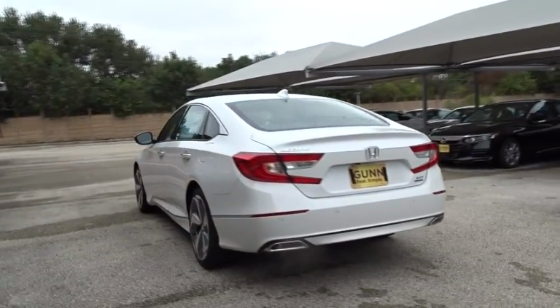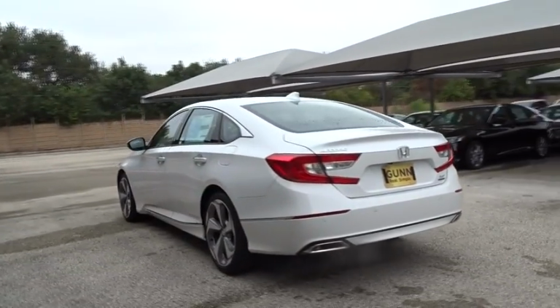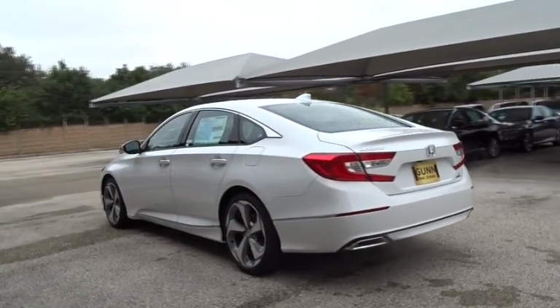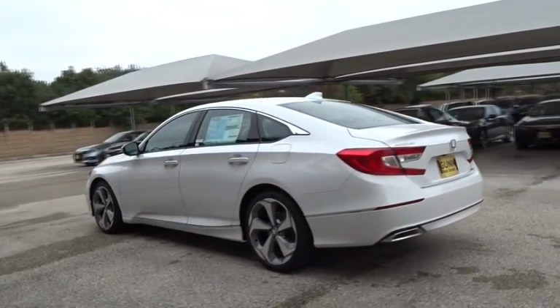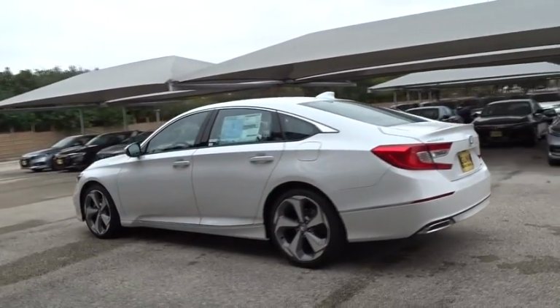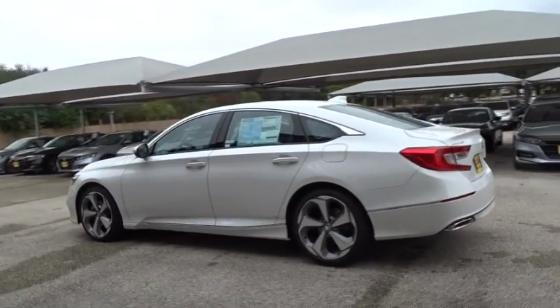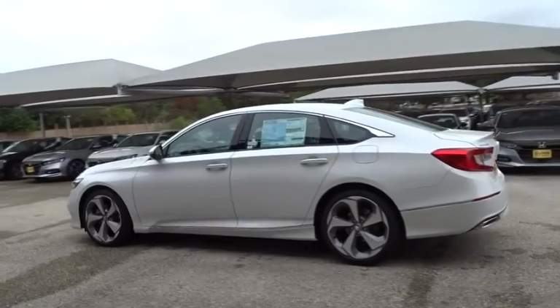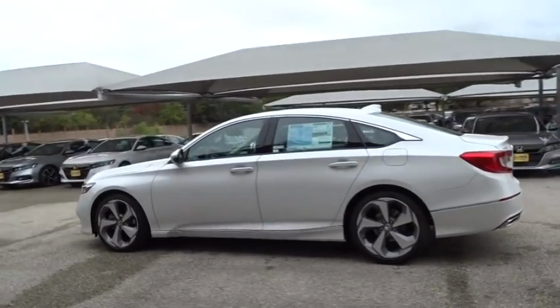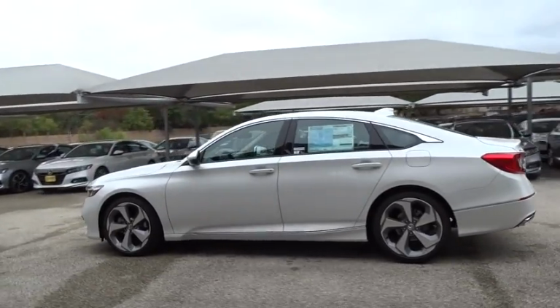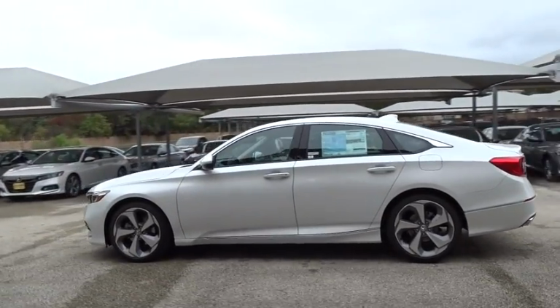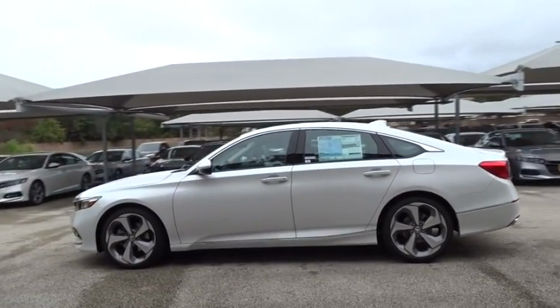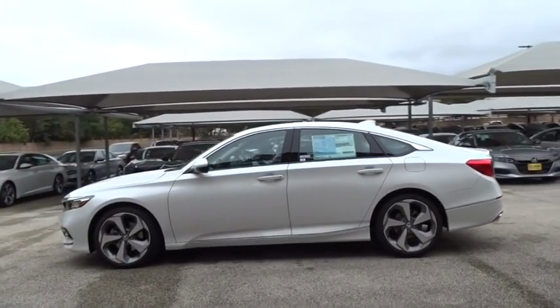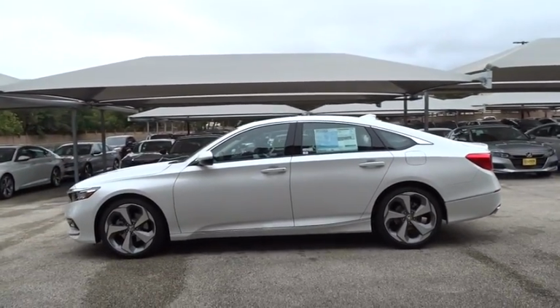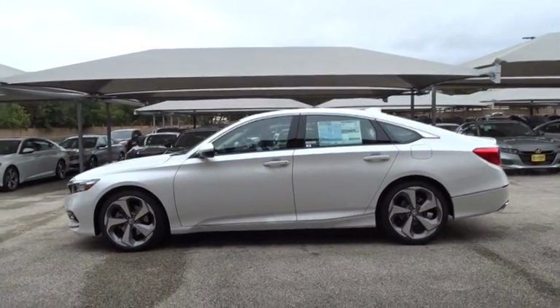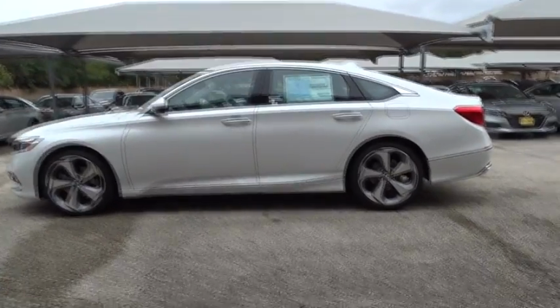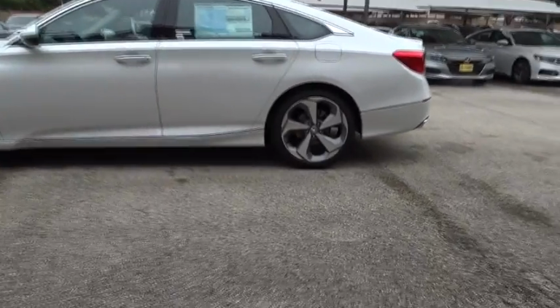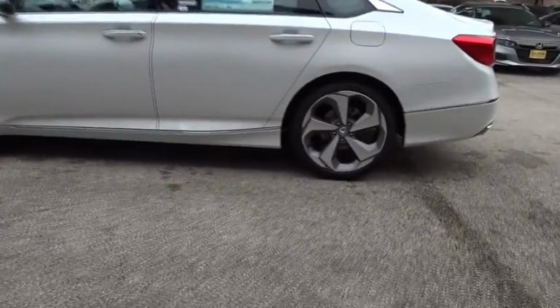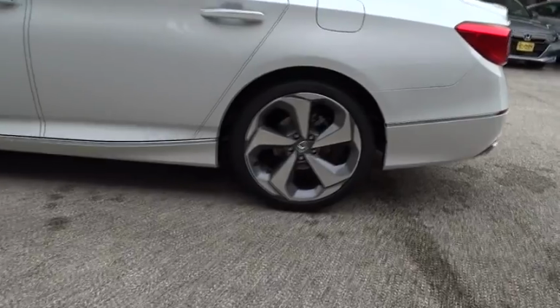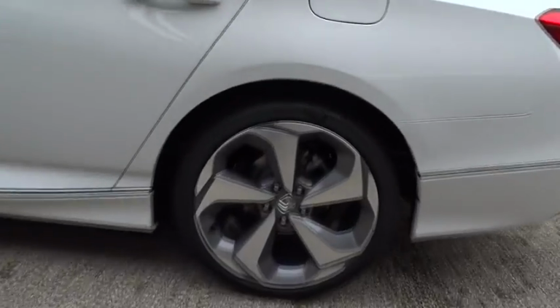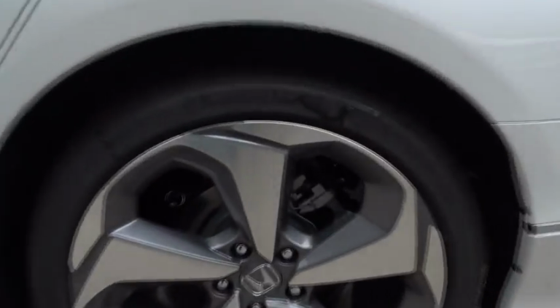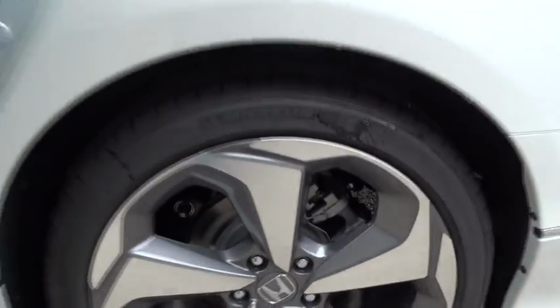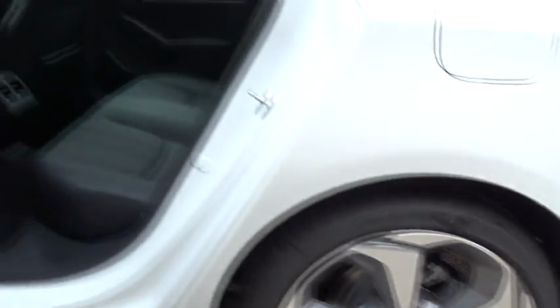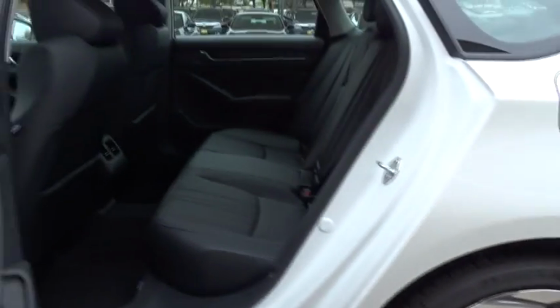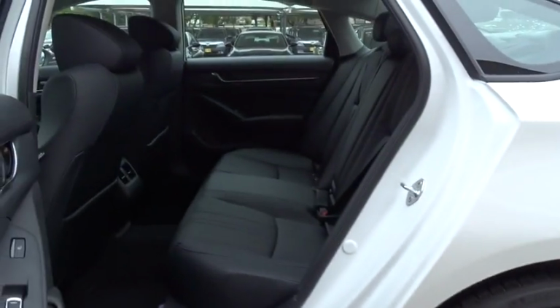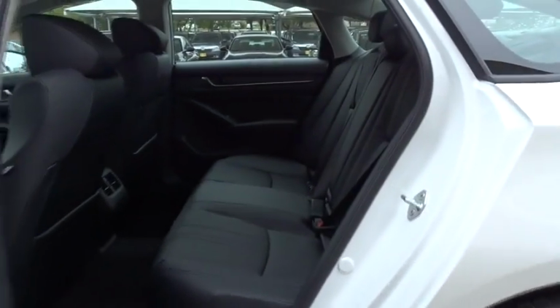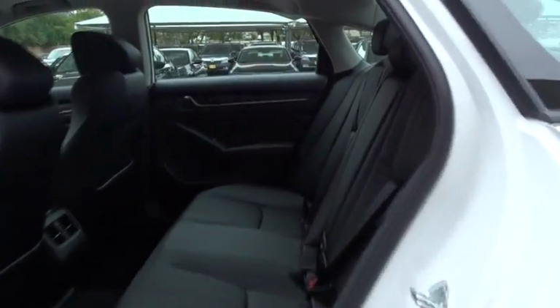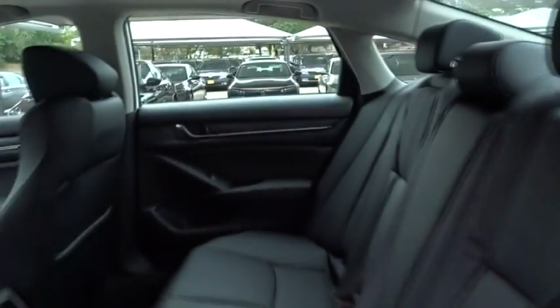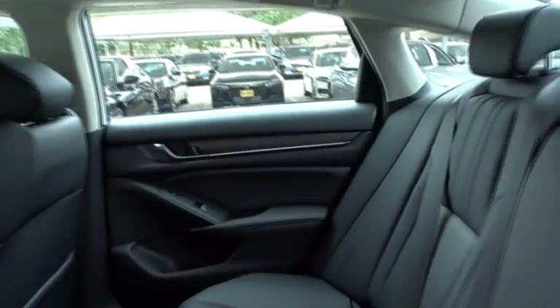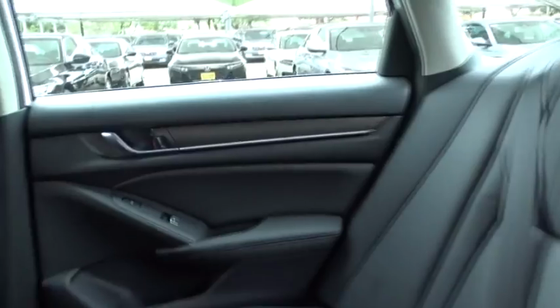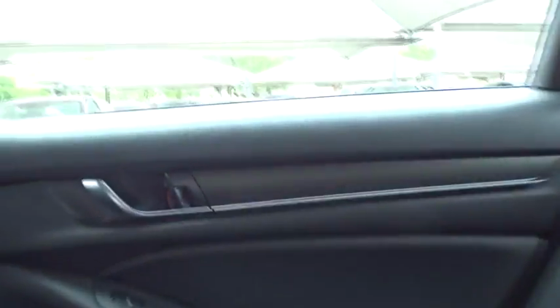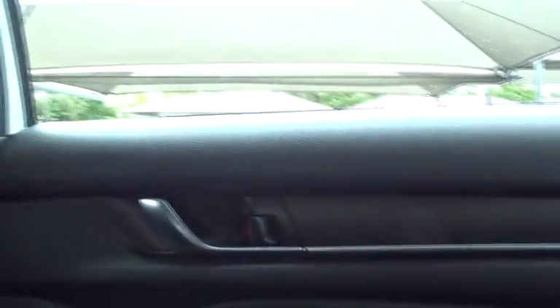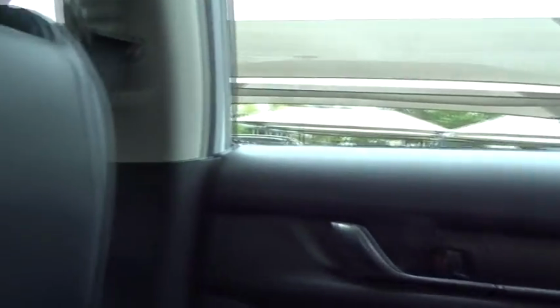Navigation system, lane departure warning, steering wheel audio control, remote engine start, traction control, stability control, backup camera, anti-lock braking system, power passenger seat, keyless entry, Bluetooth, leather-wrapped steering wheel.